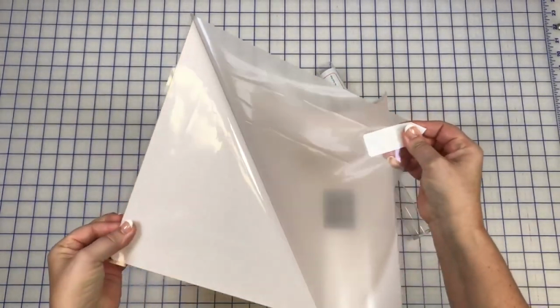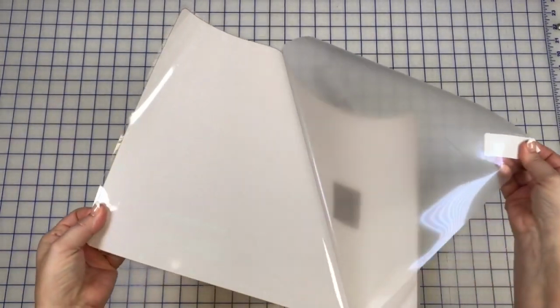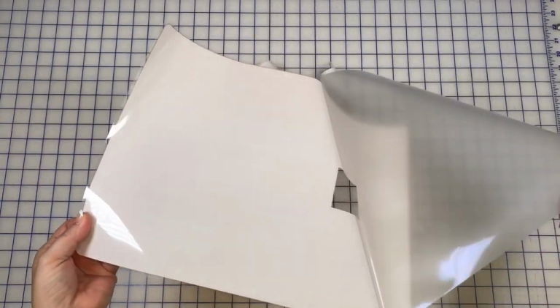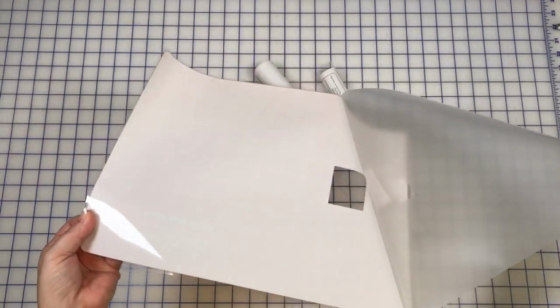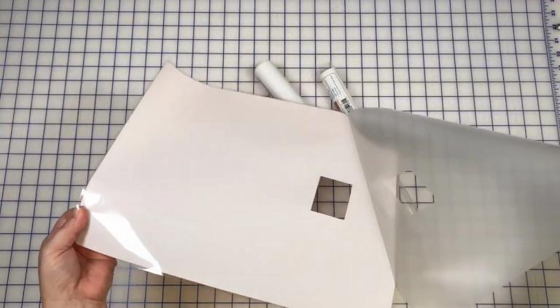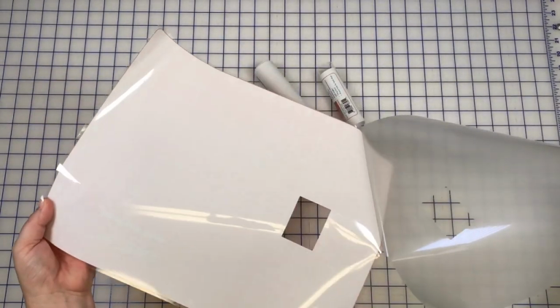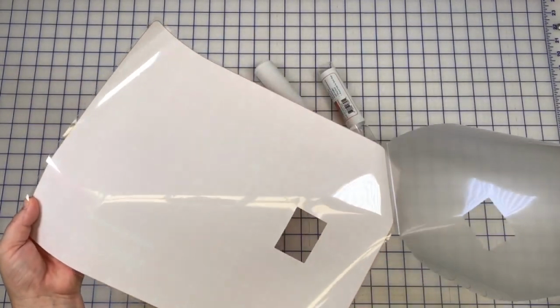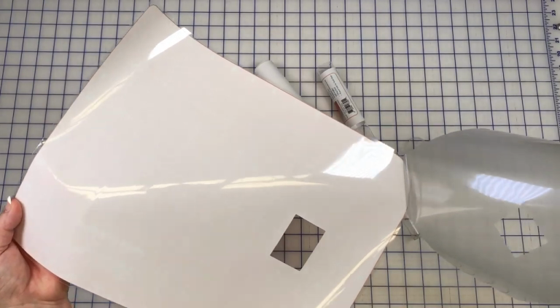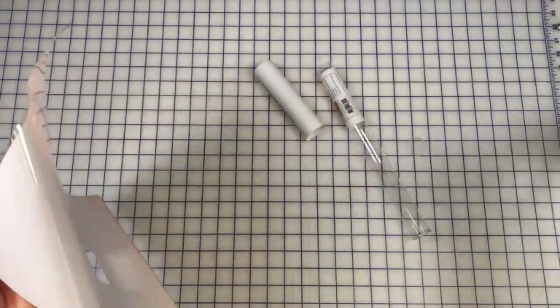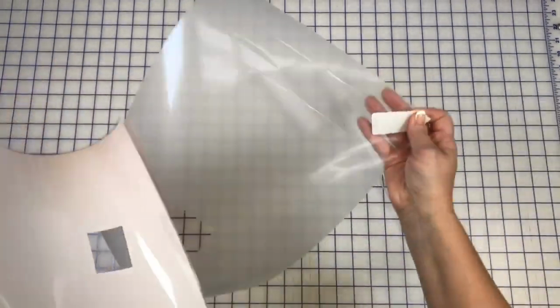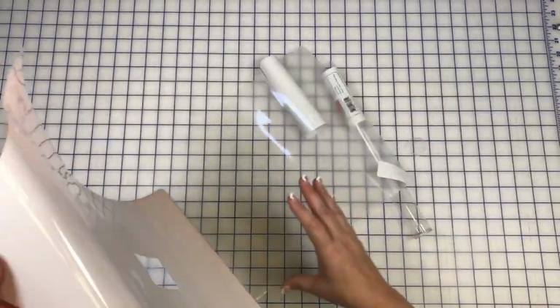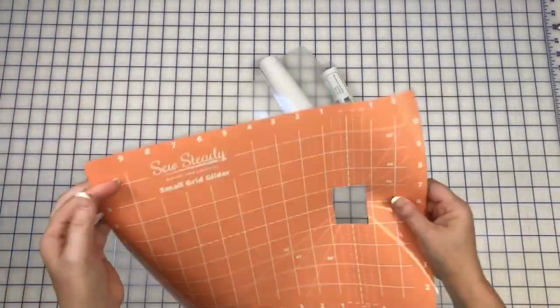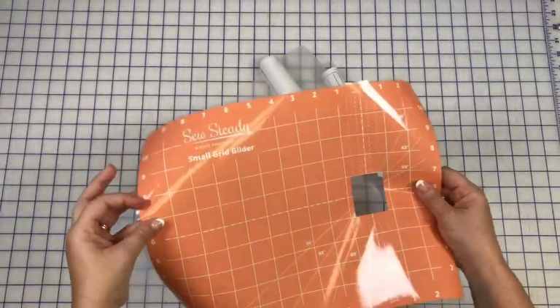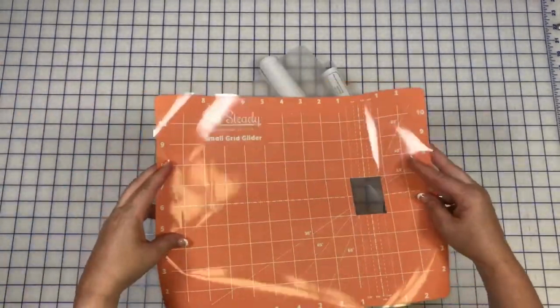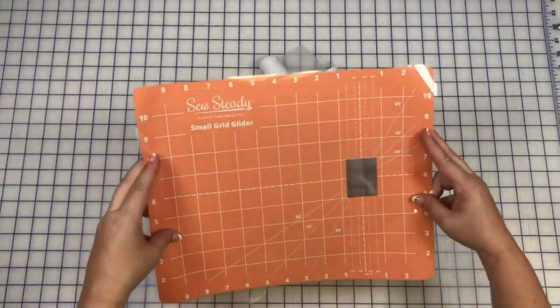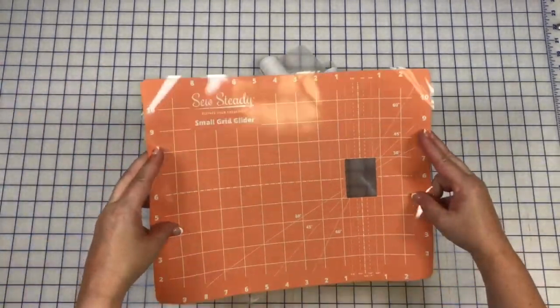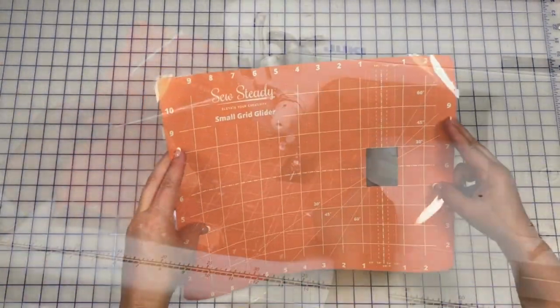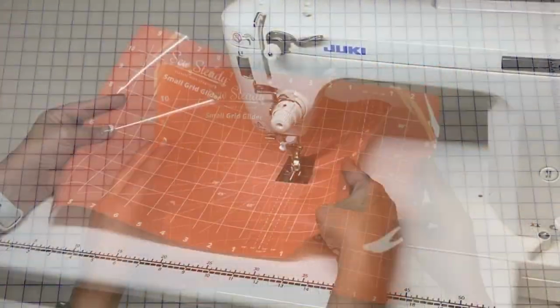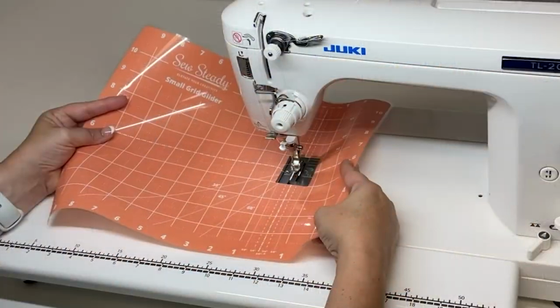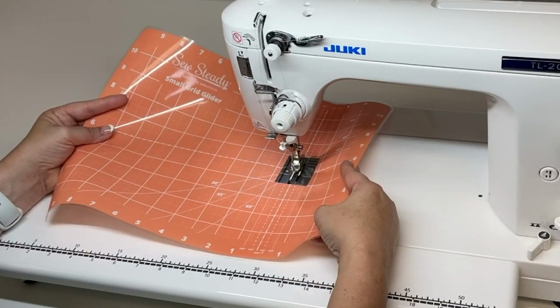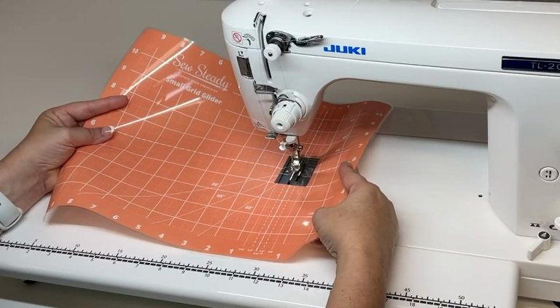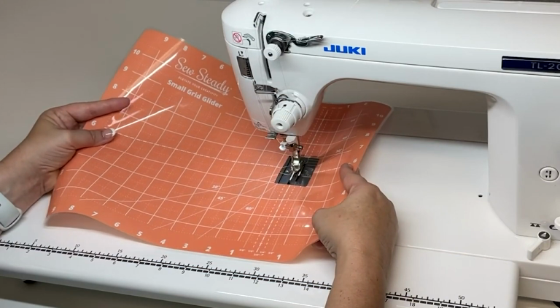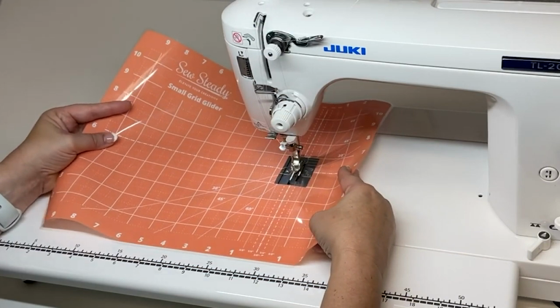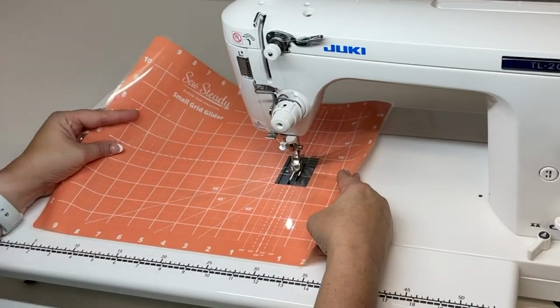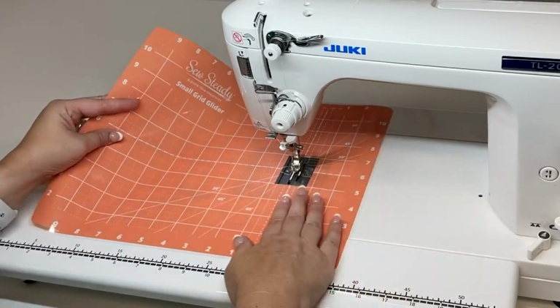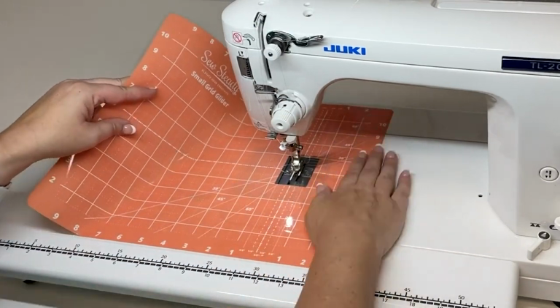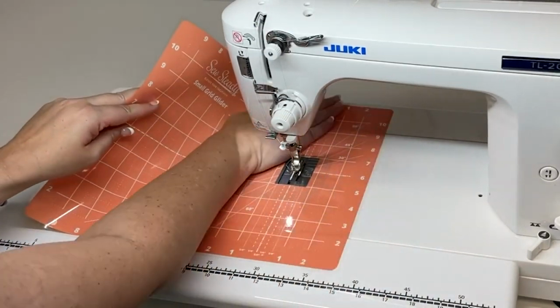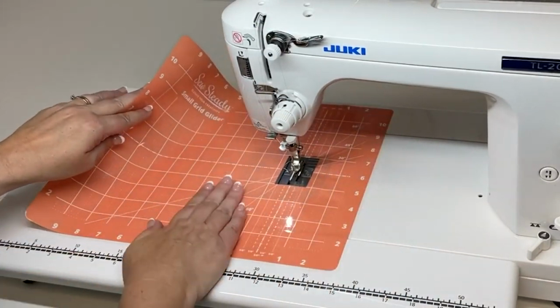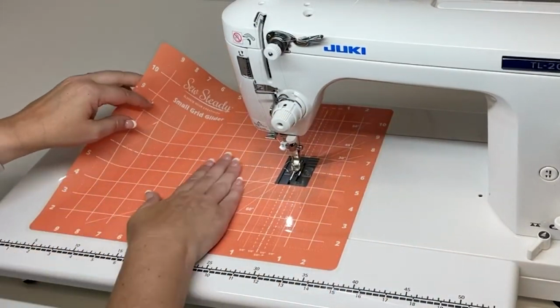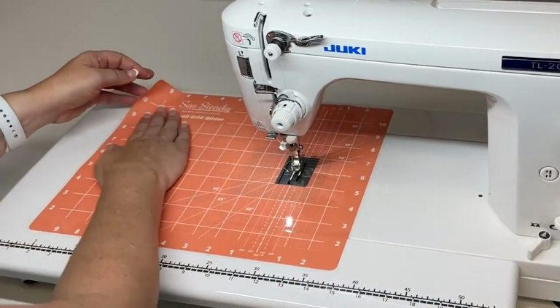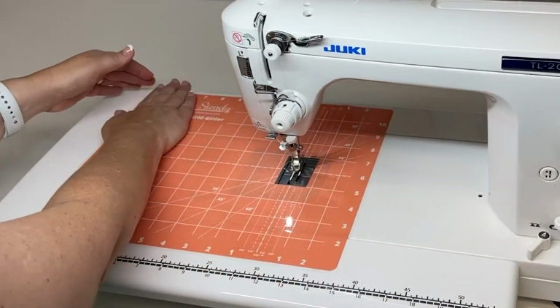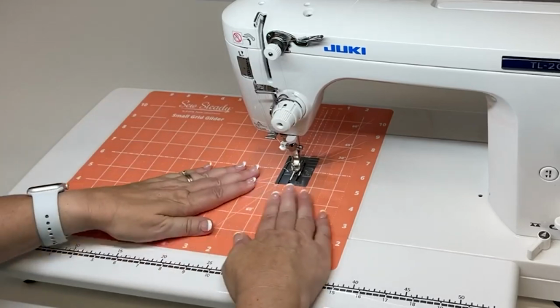There are lines on the grid glider that can be aligned with the measurement markings on the plate of your sewing machine. Once you get the grid glider set into place, you can use those lines in a variety of ways.